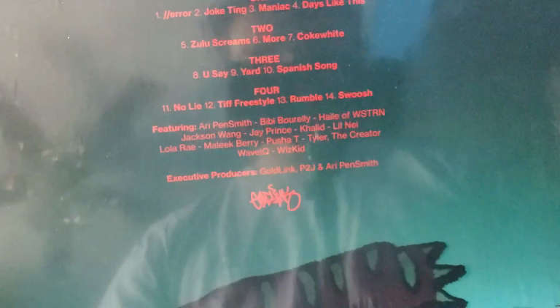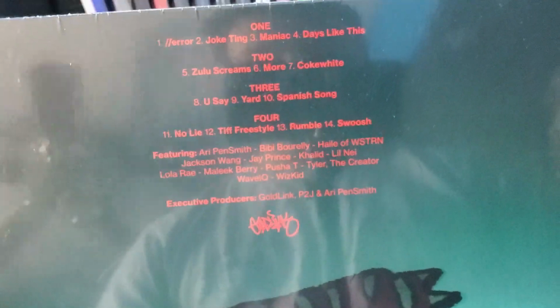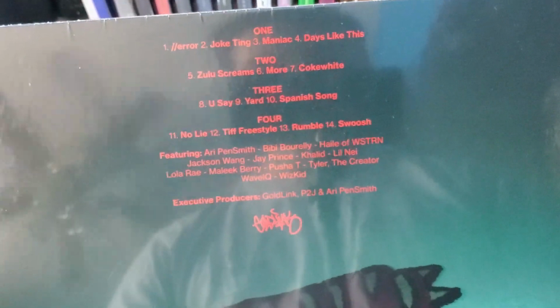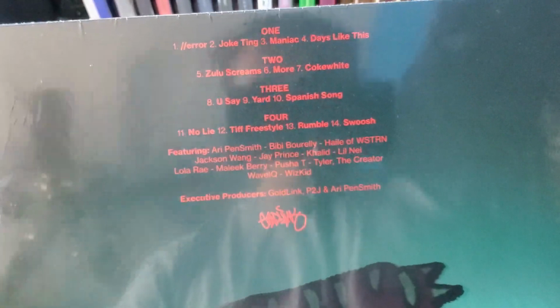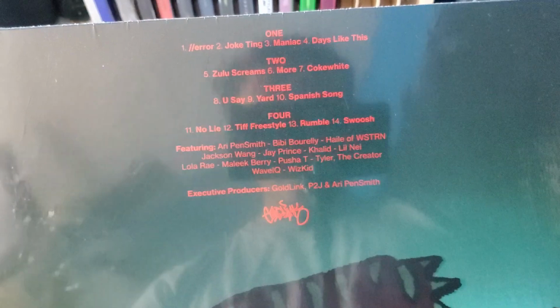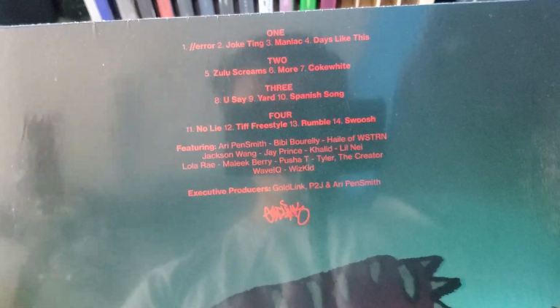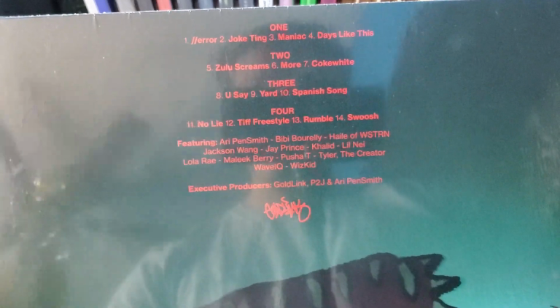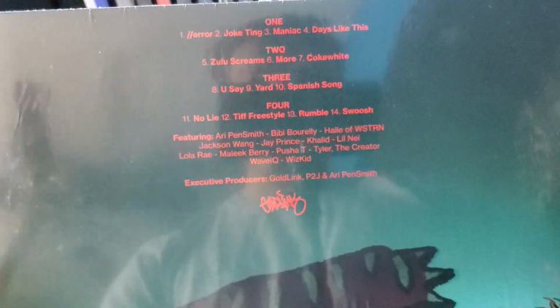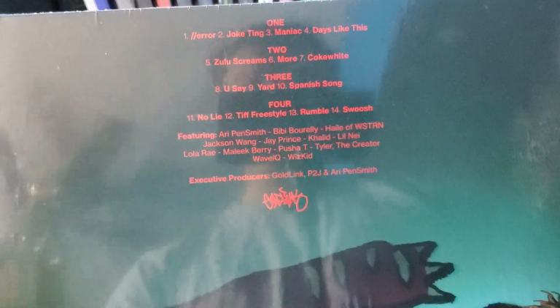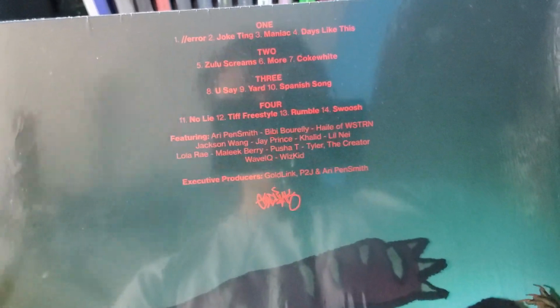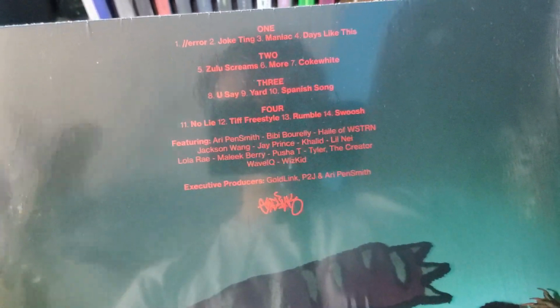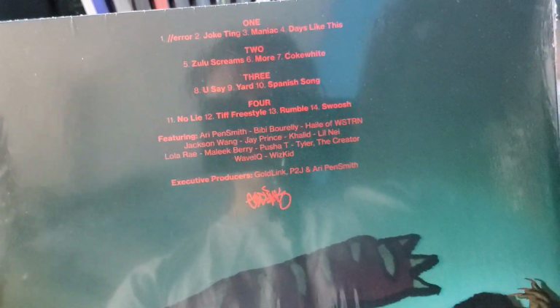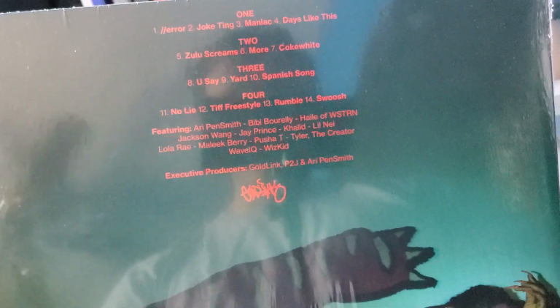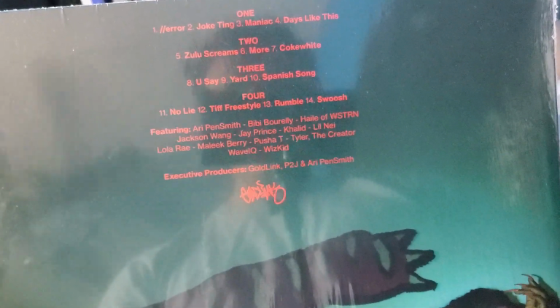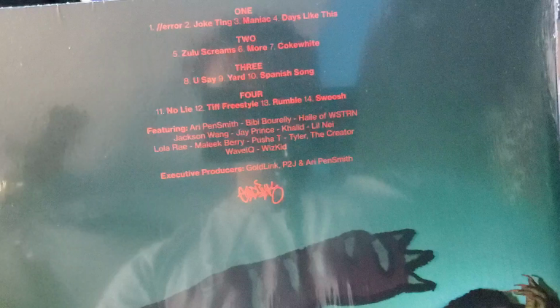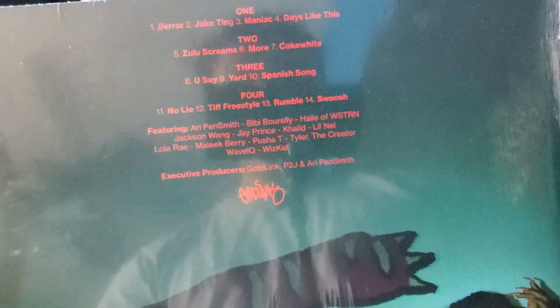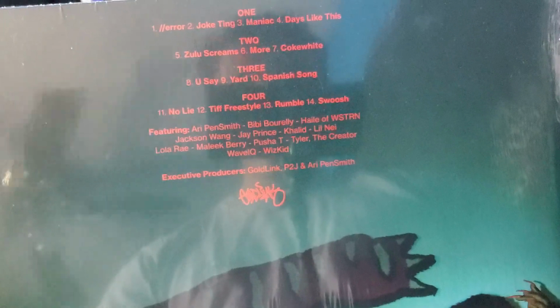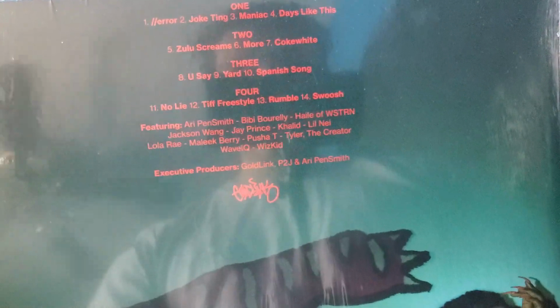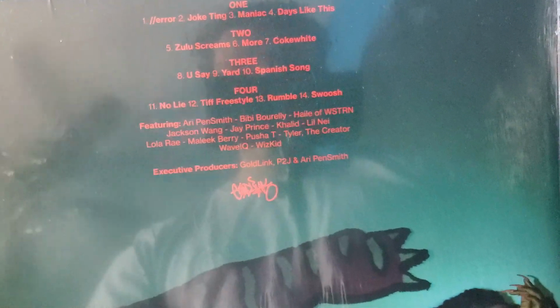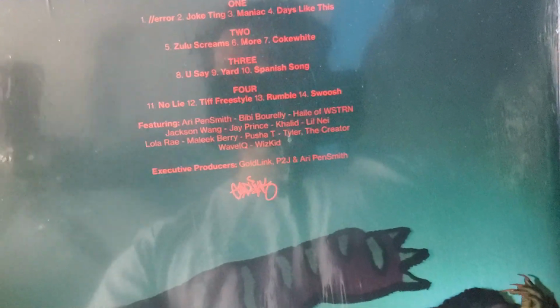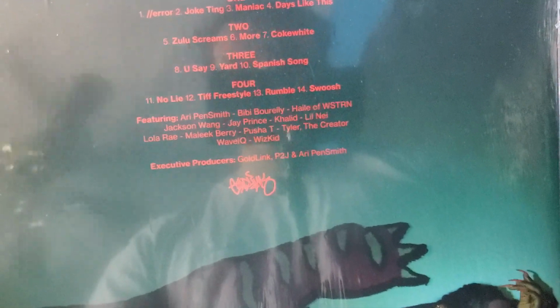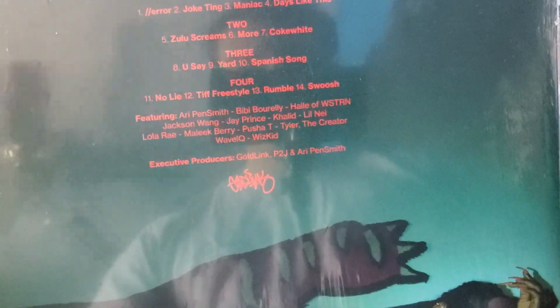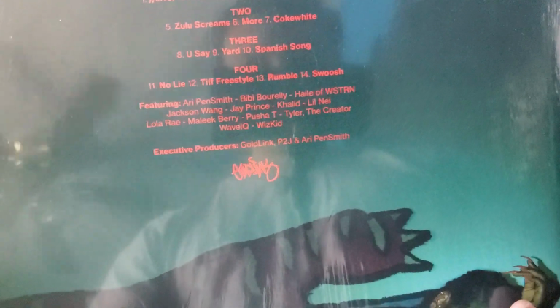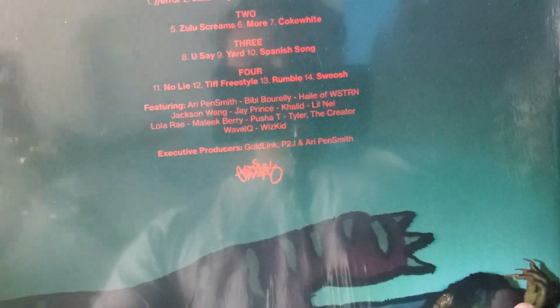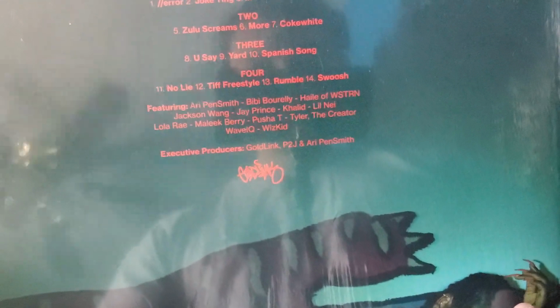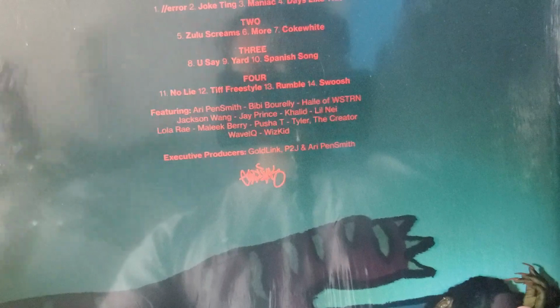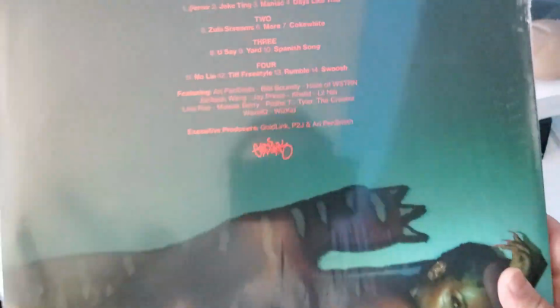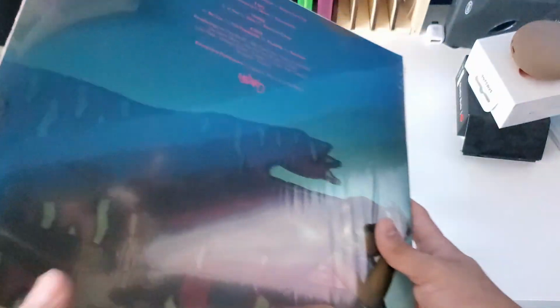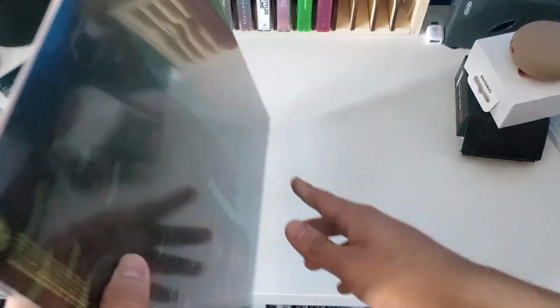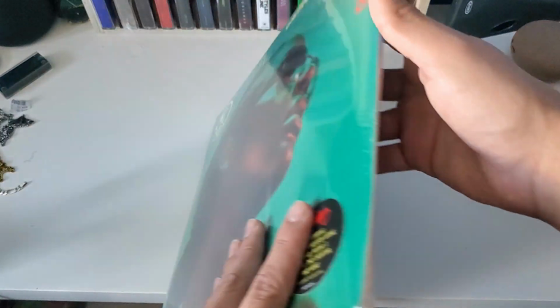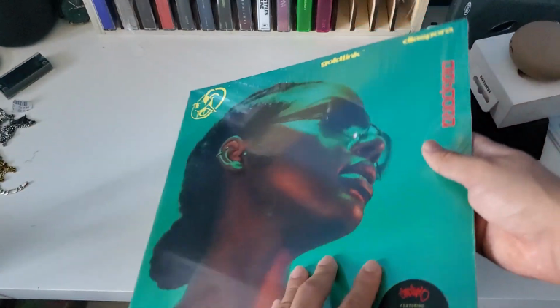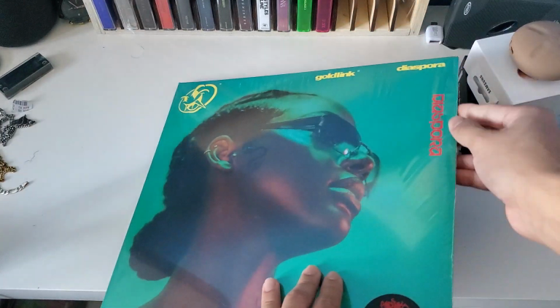Checklist right there. My favorite song probably has to be 'More,' but I do like 'Days Like This,' 'Jogging,' and 'No Lies' — also pretty good.